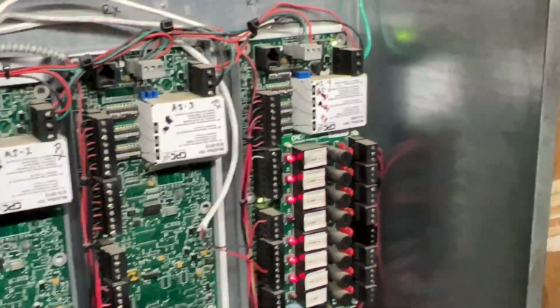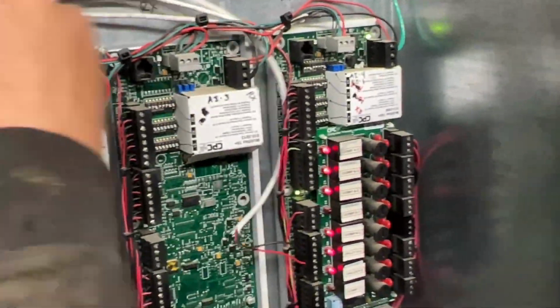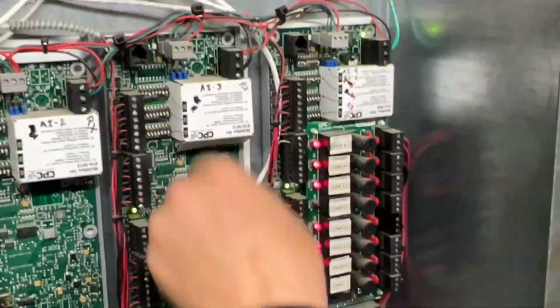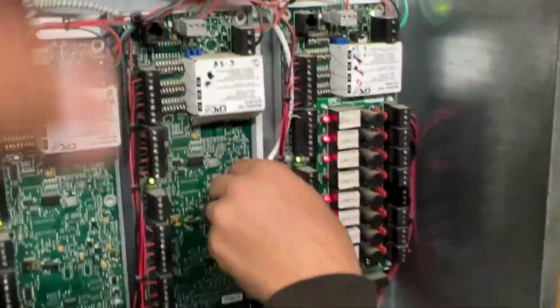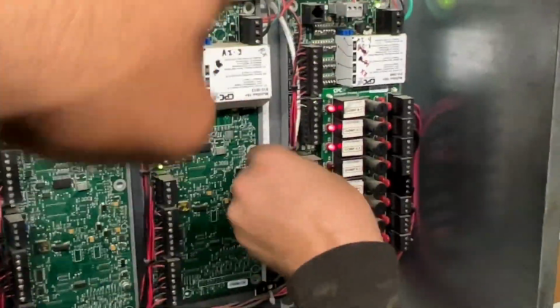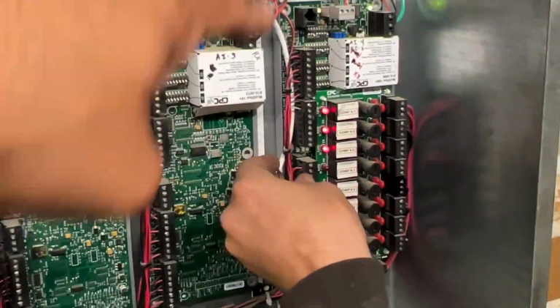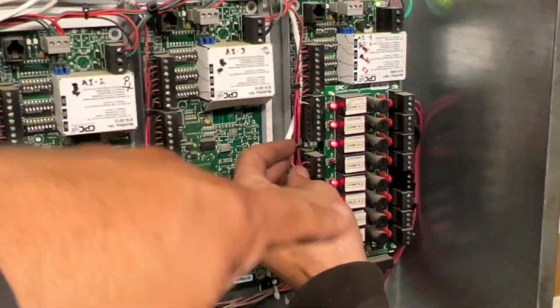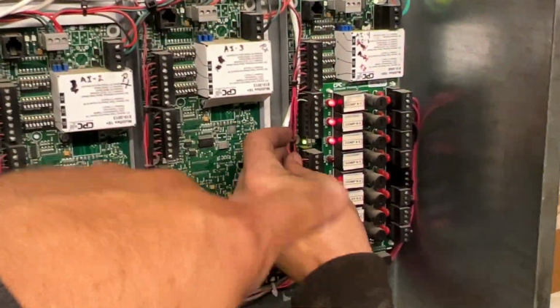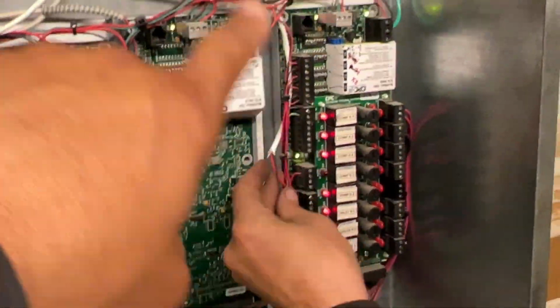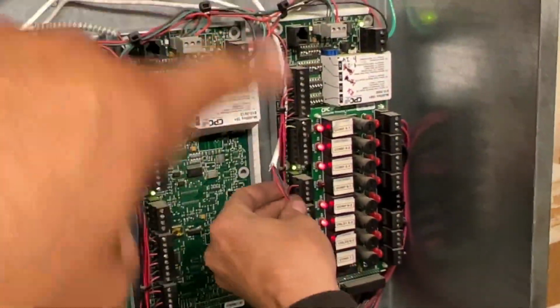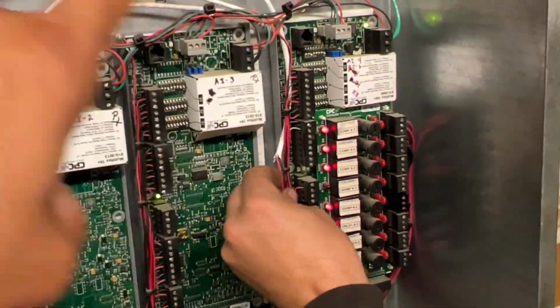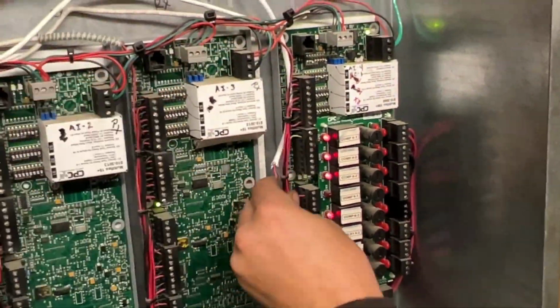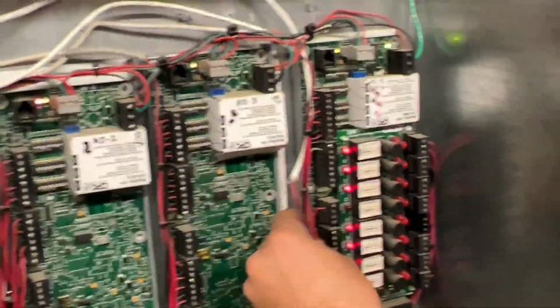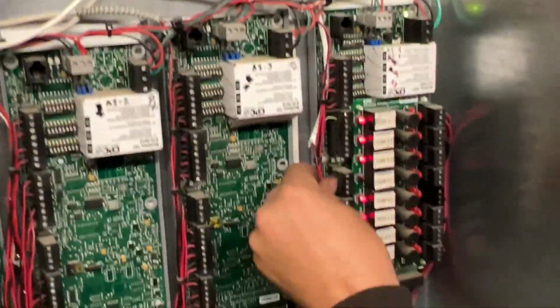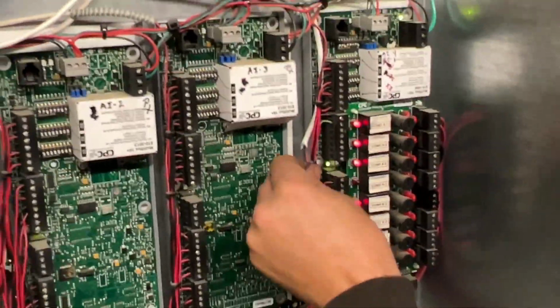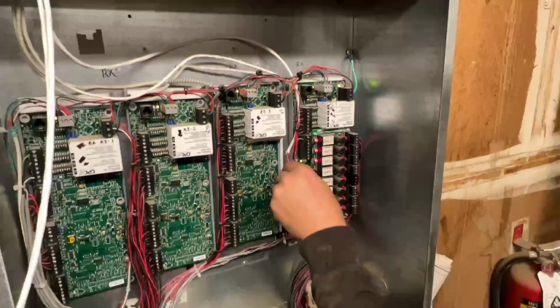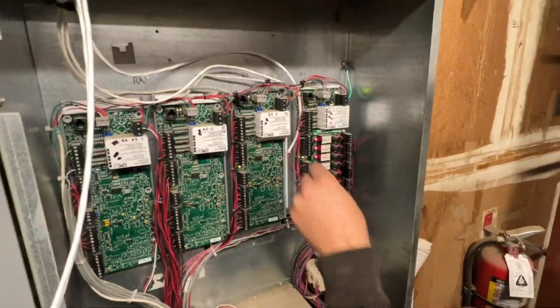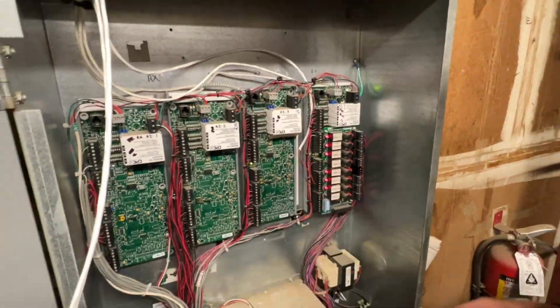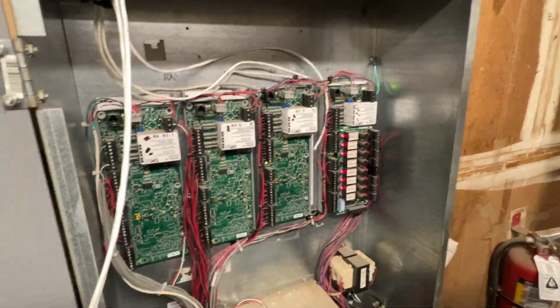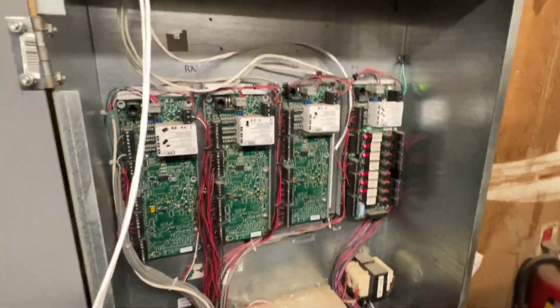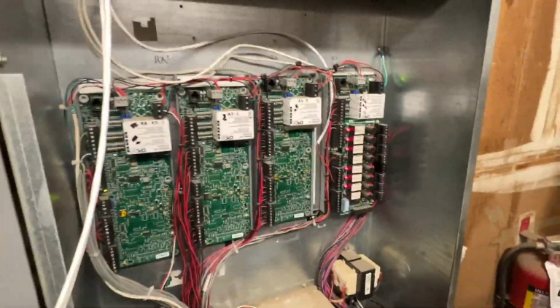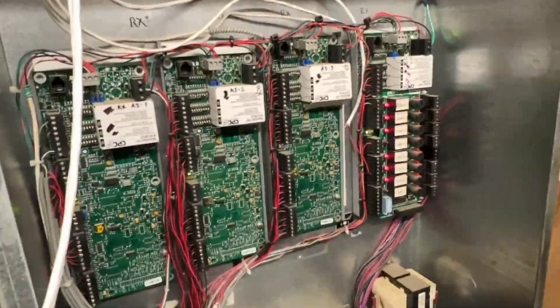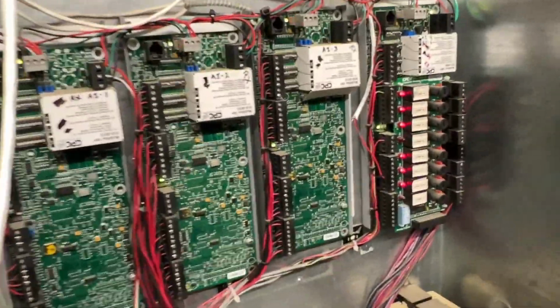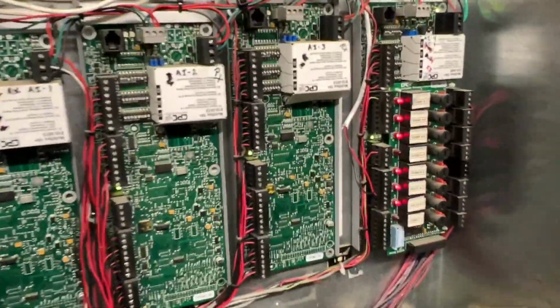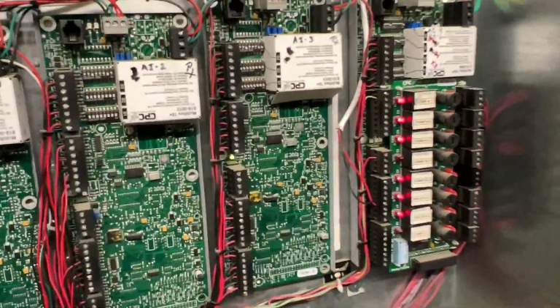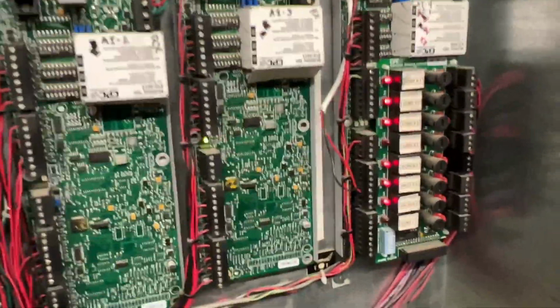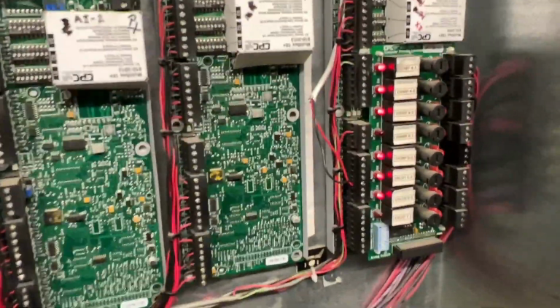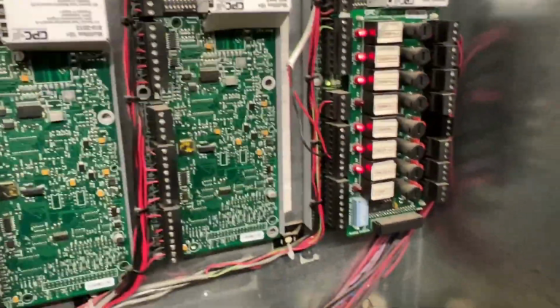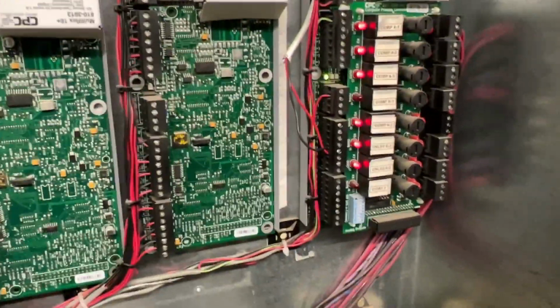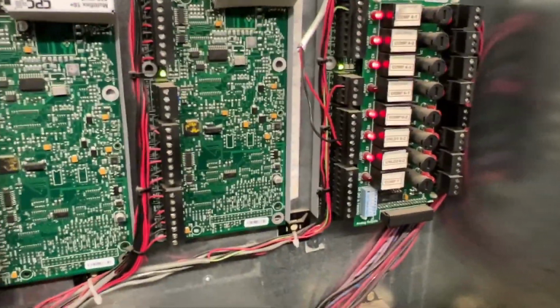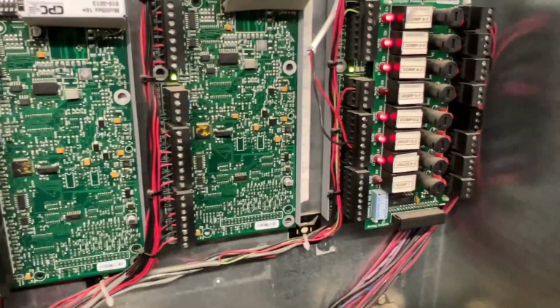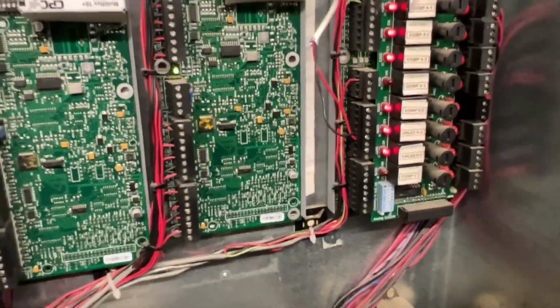Then we'll clean this up. Once we get all three done, we'll start cleaning it up and make it look nice throughout the whole thing. So that's the first one. Now we're going to go ahead and program it into the controller.